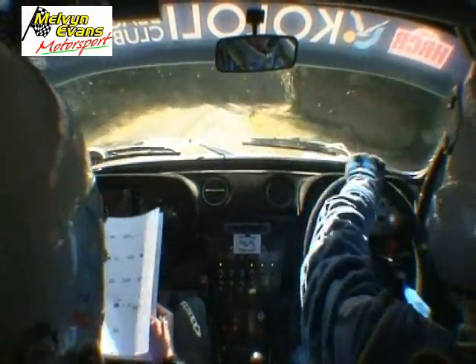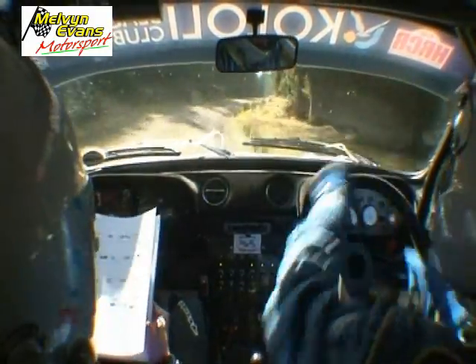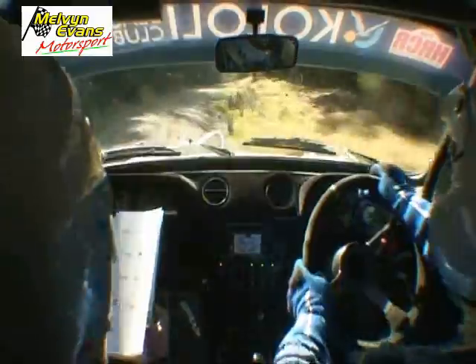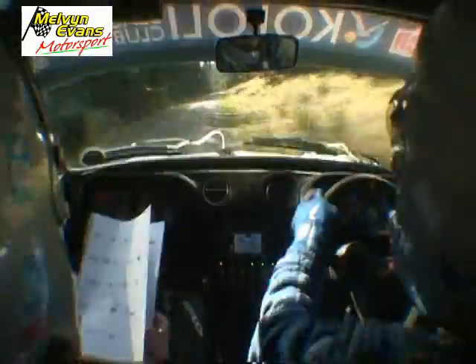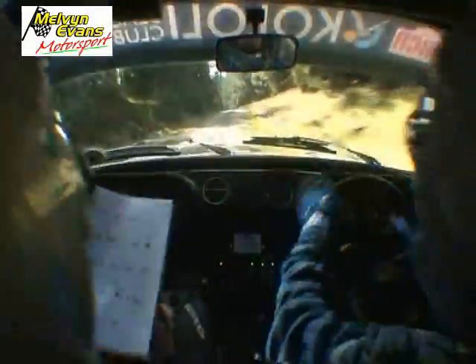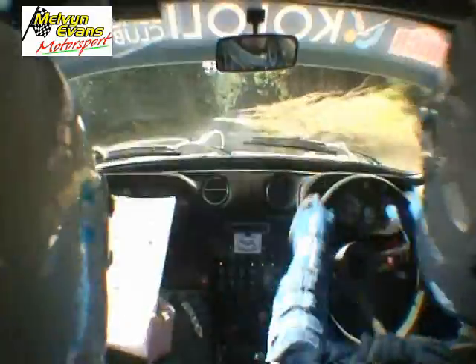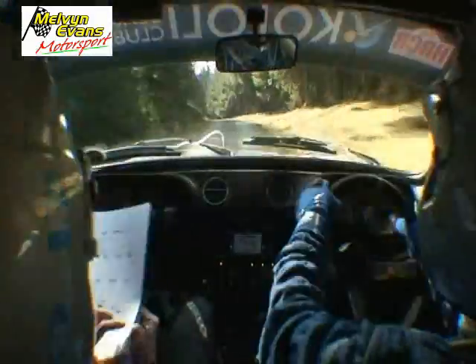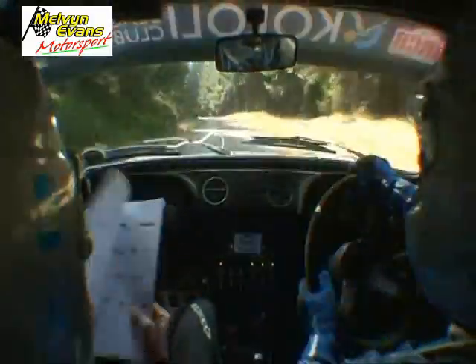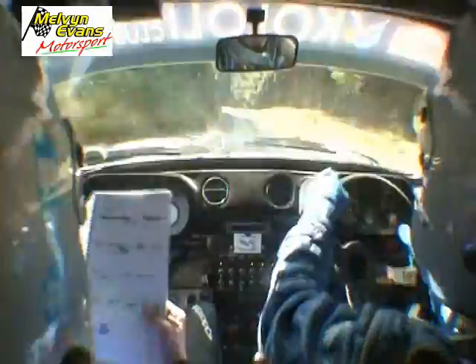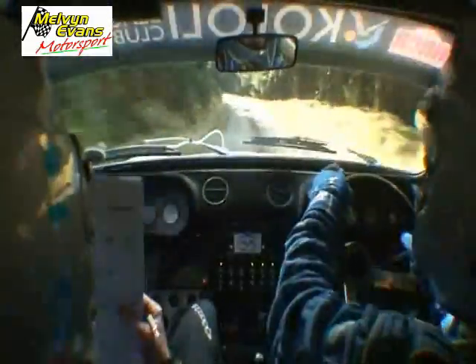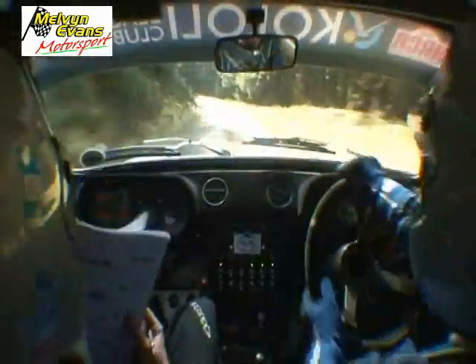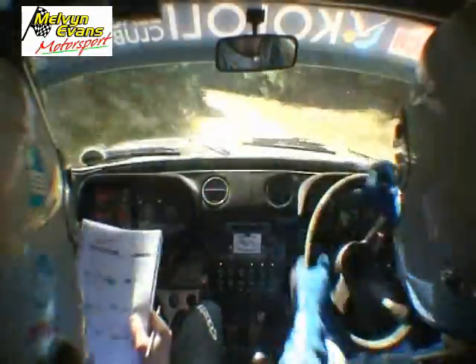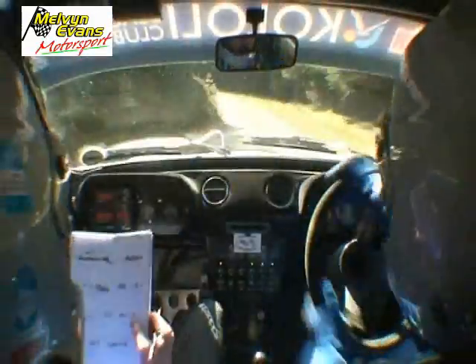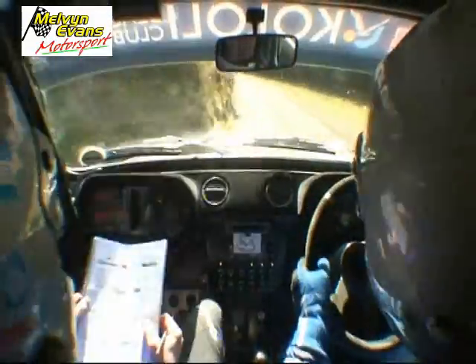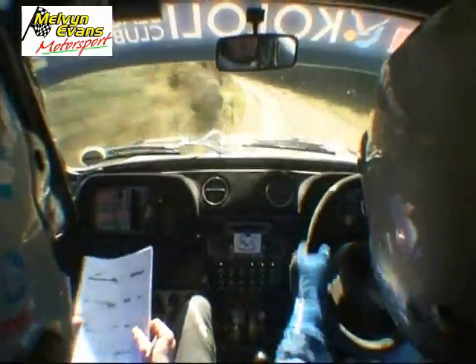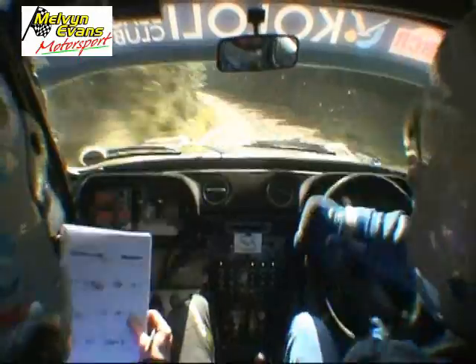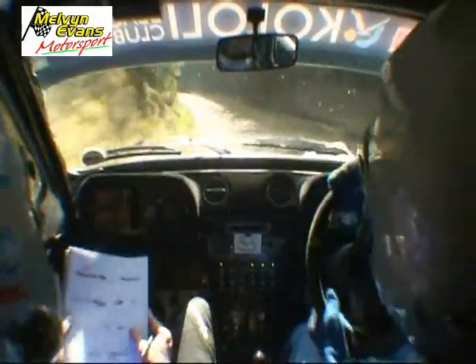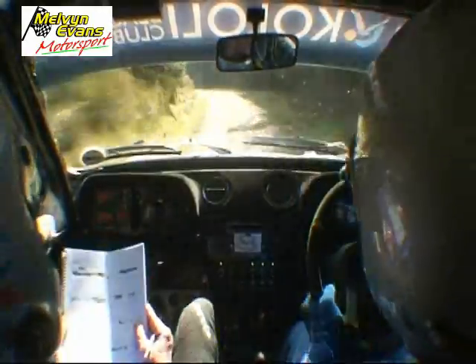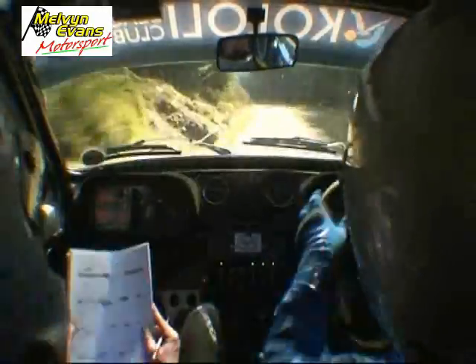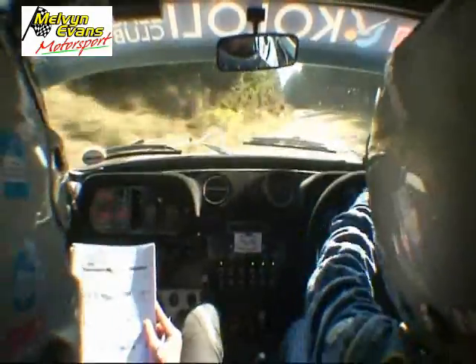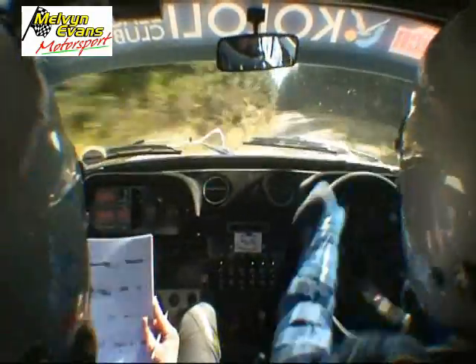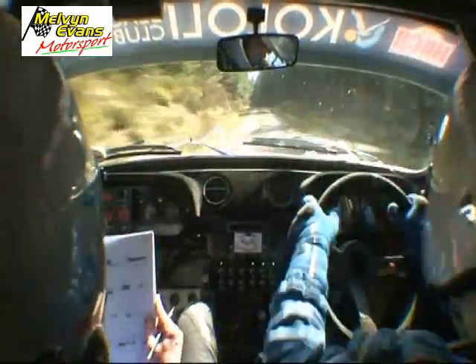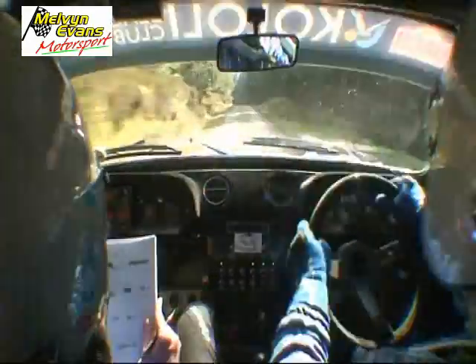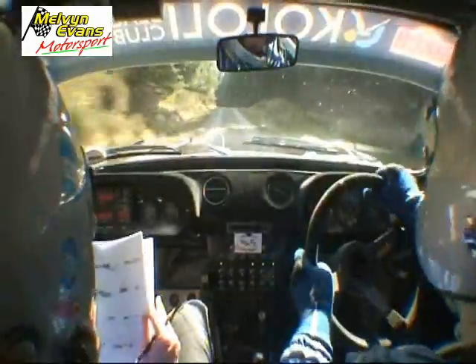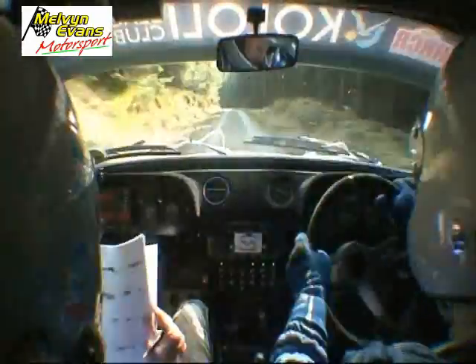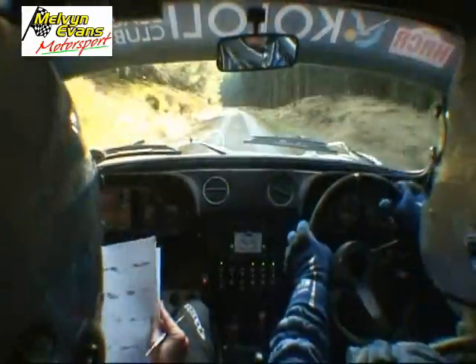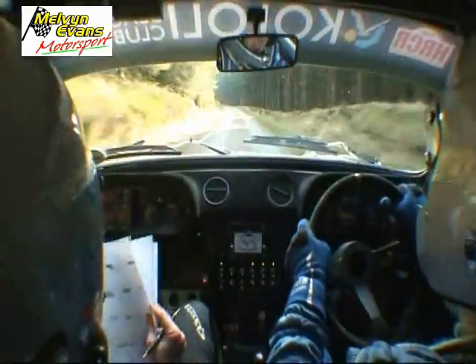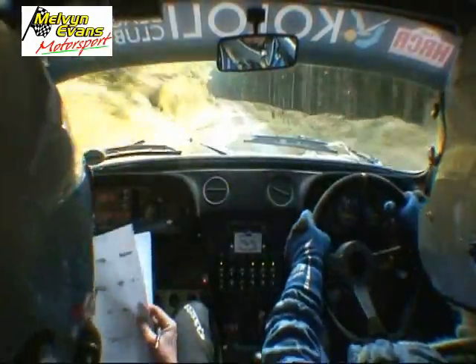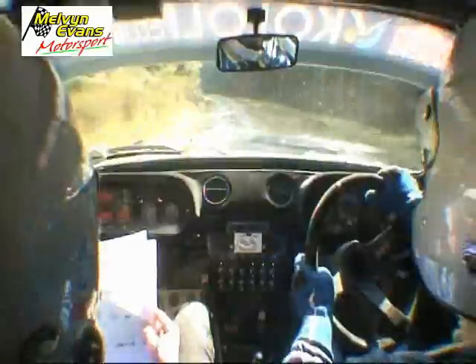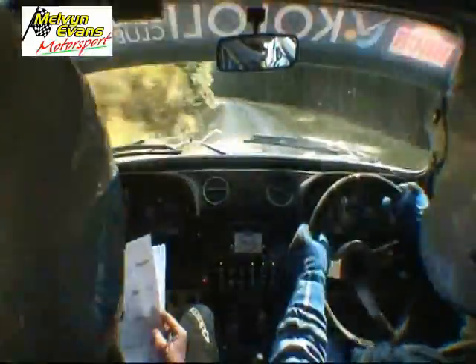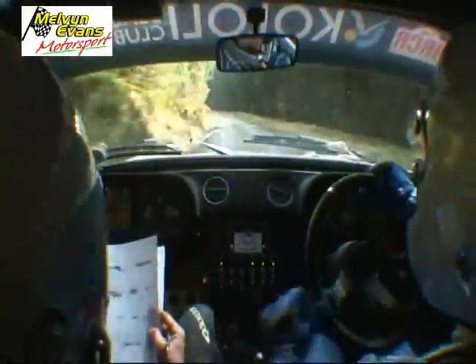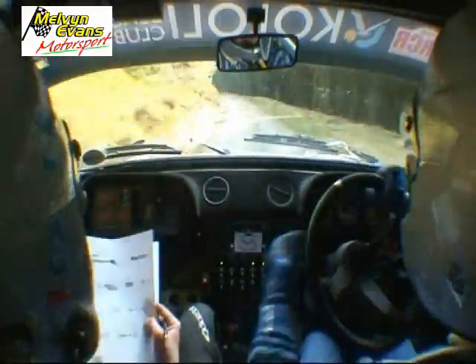And slippy, tight four left, long, opens, 60, hold on, two left long, eight dip, 80, tight, two right, don't cut.